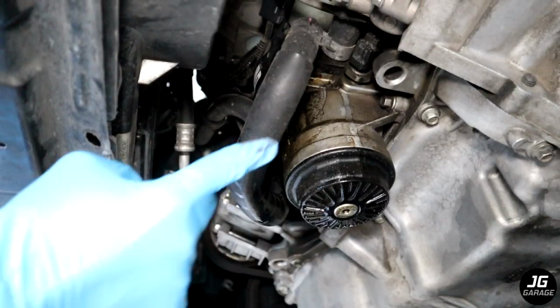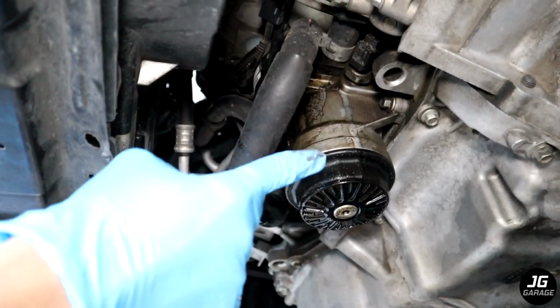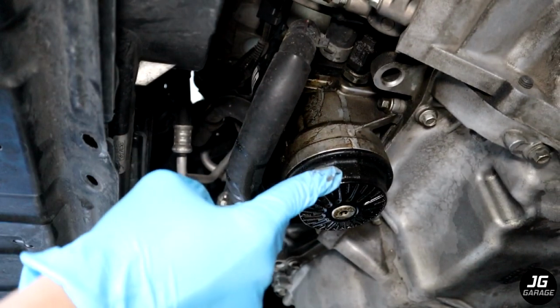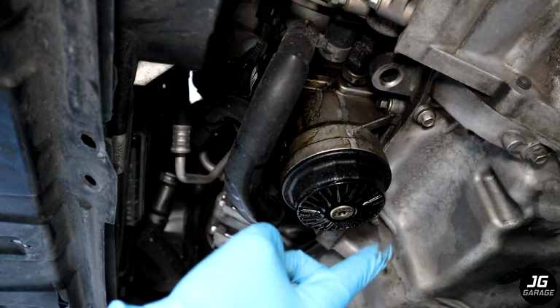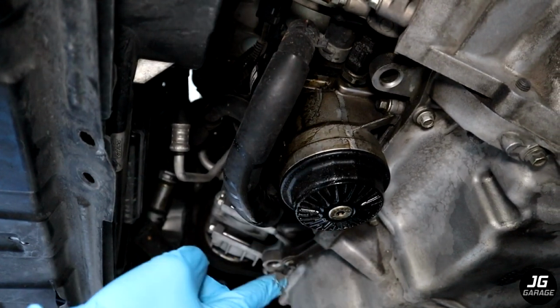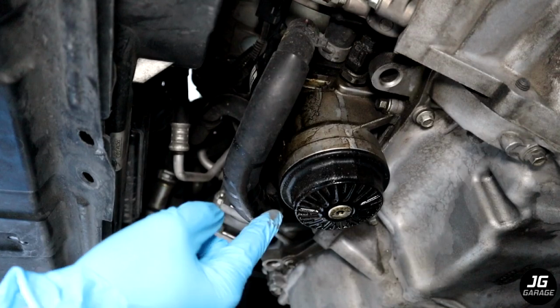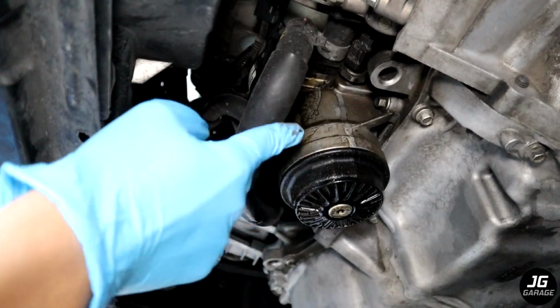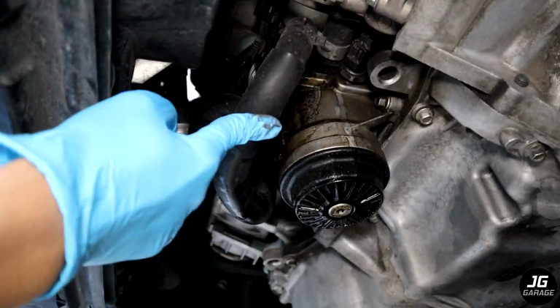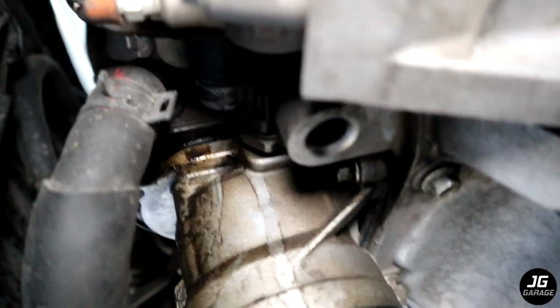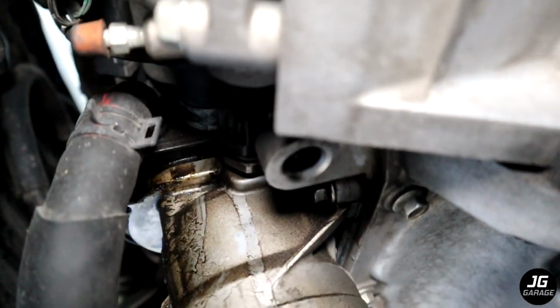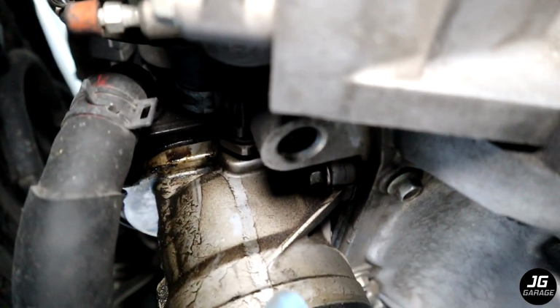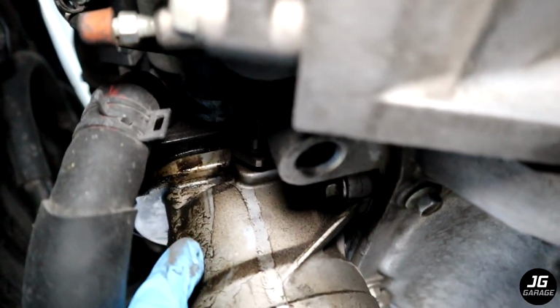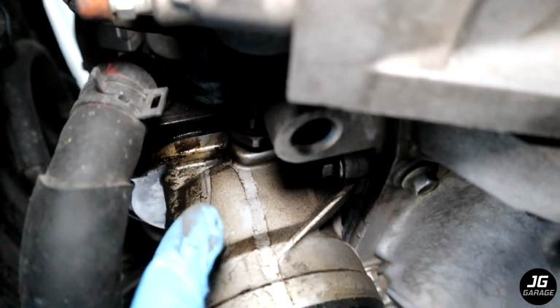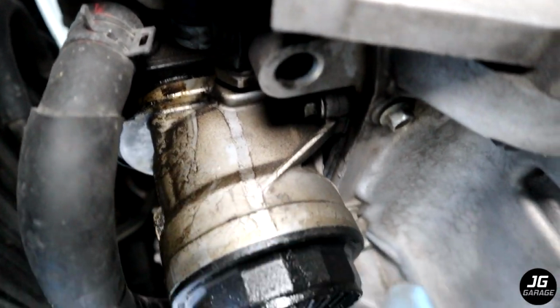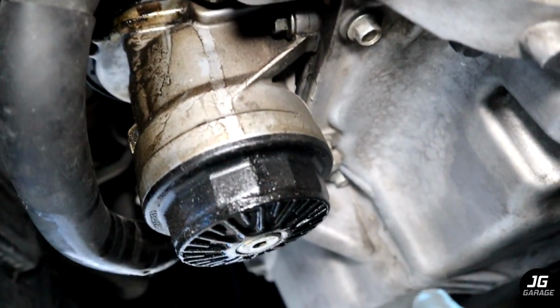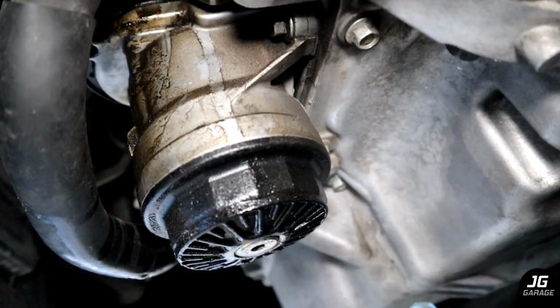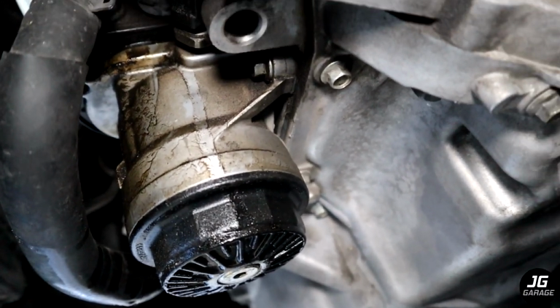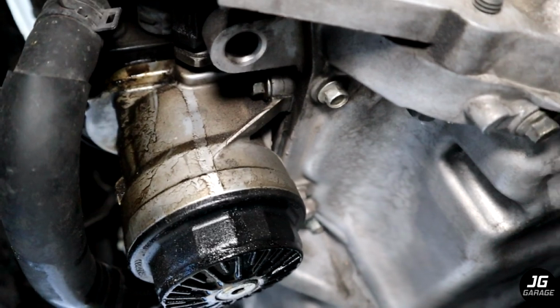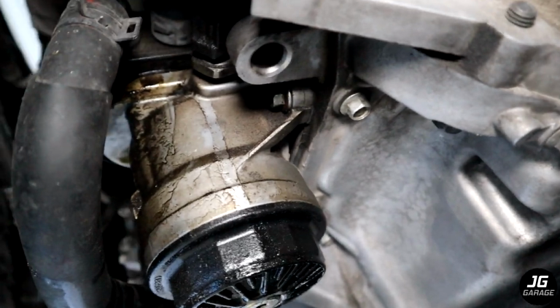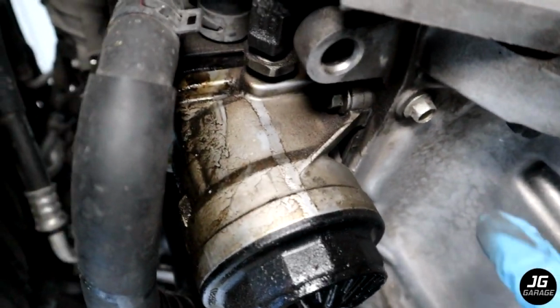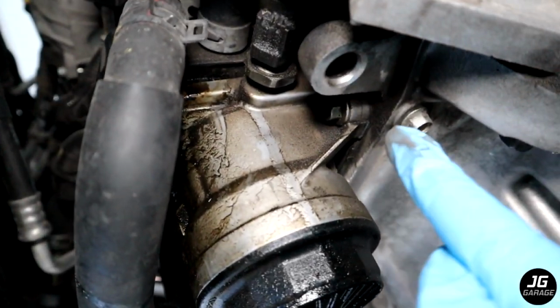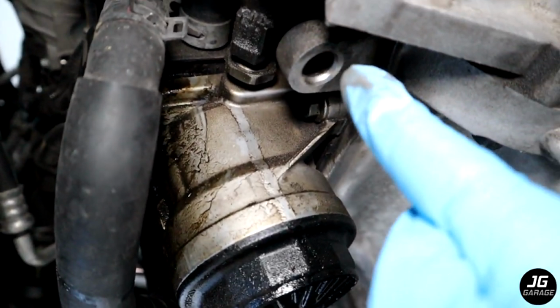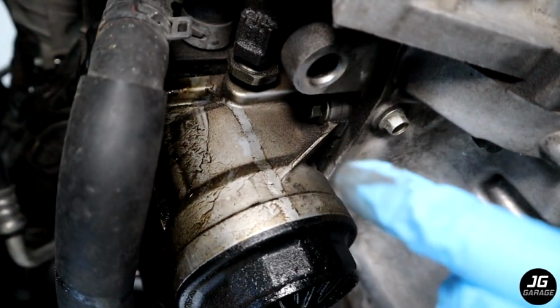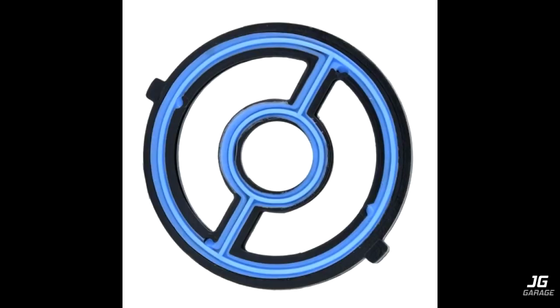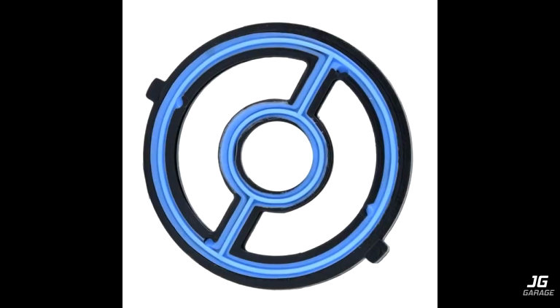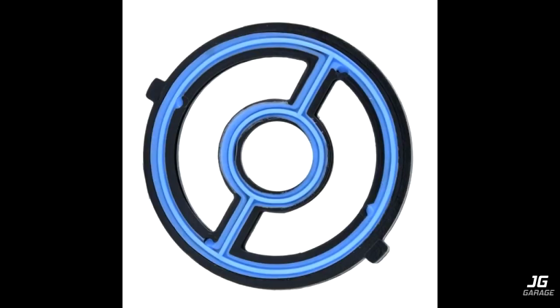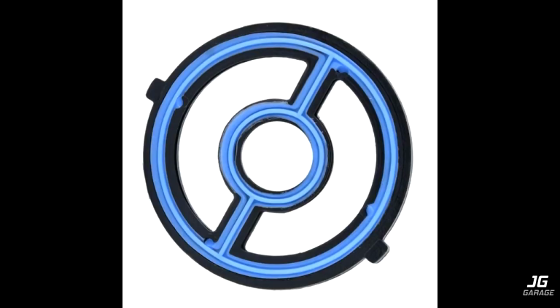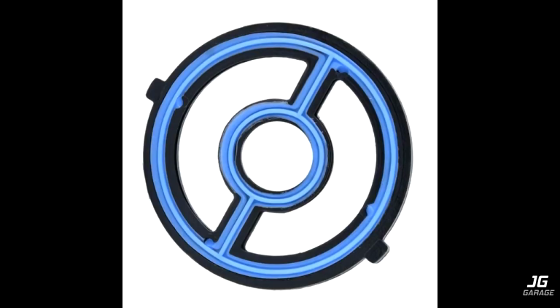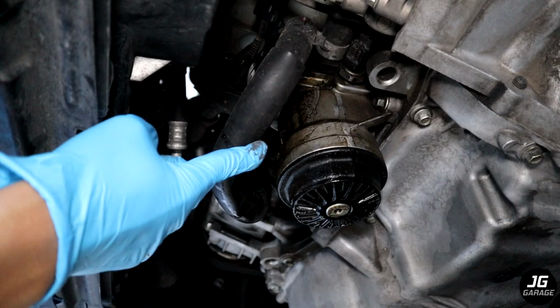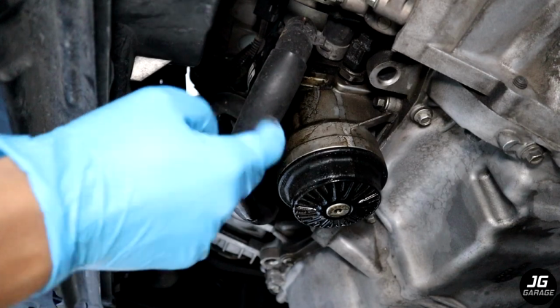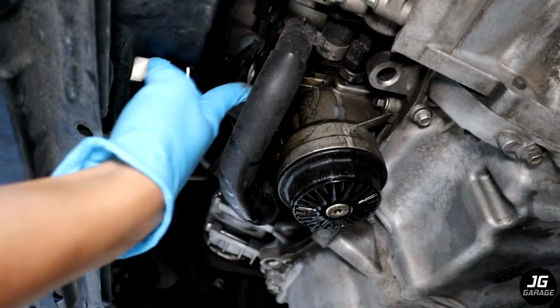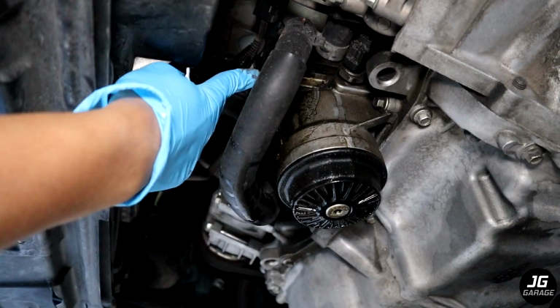Now we can see the oil filter housing and it's clear that the oil leak is coming from here. You can see that it's leaking from above the filter housing which indicates that the leak is coming from the oil cooler gasket which commonly fails. The current gasket has only been installed for three years so I definitely need to just upgrade the oil cooler.